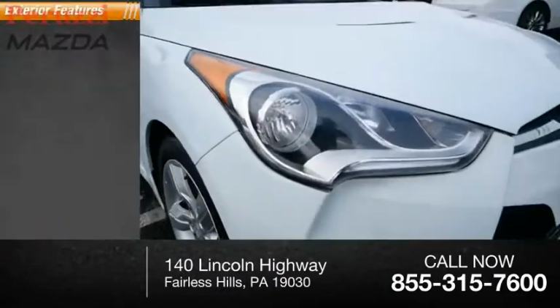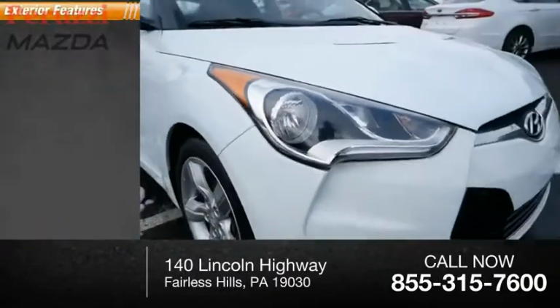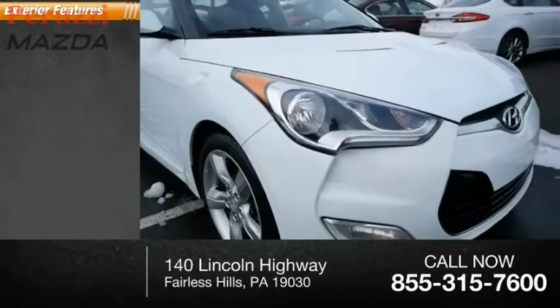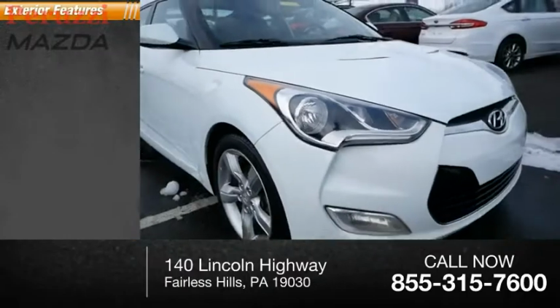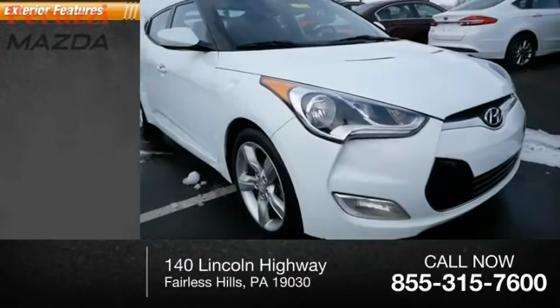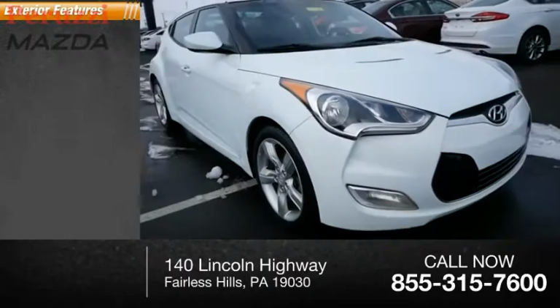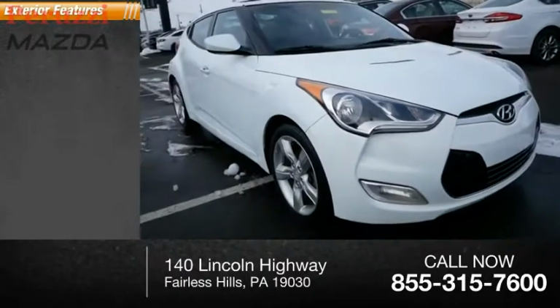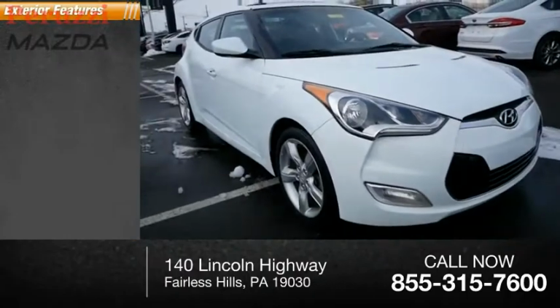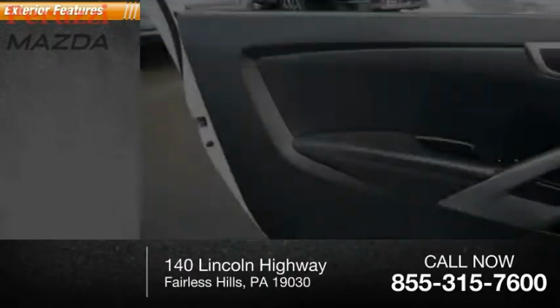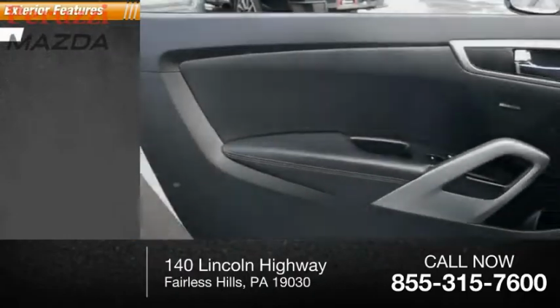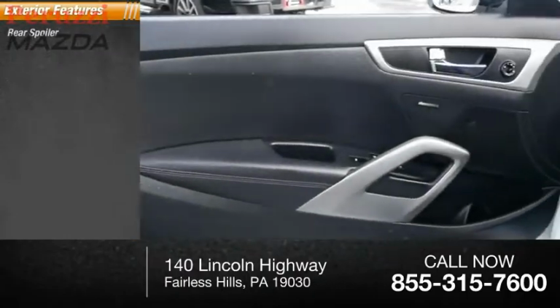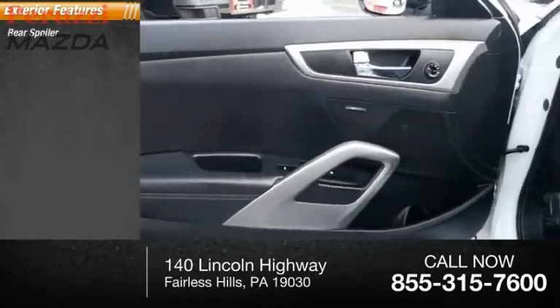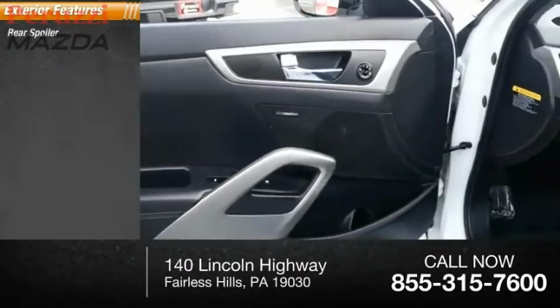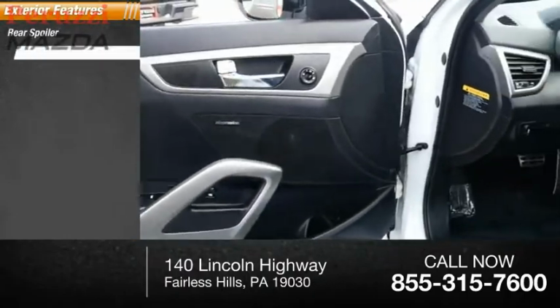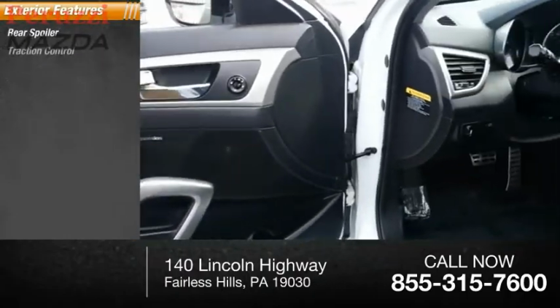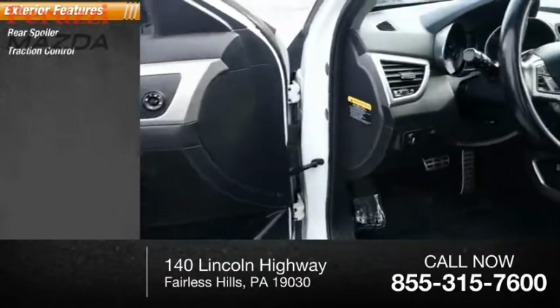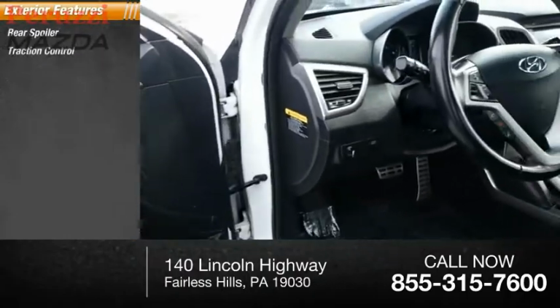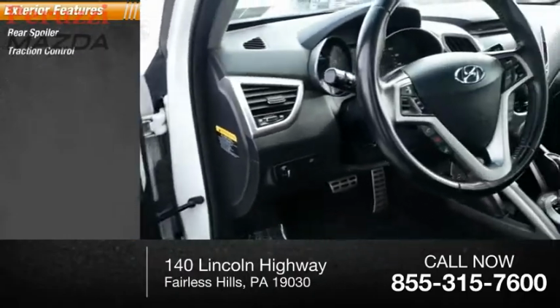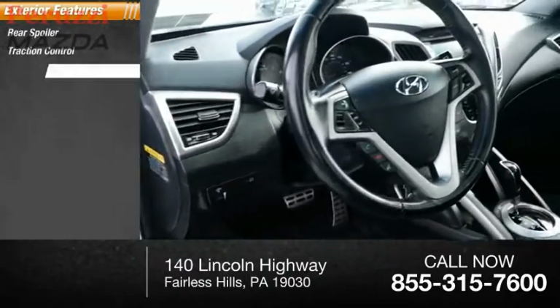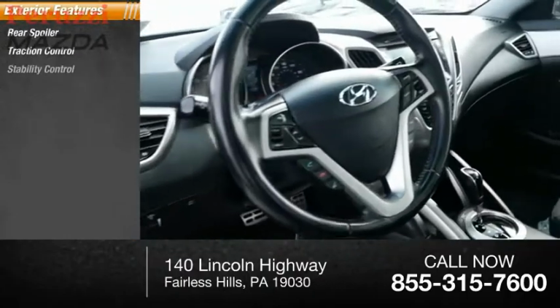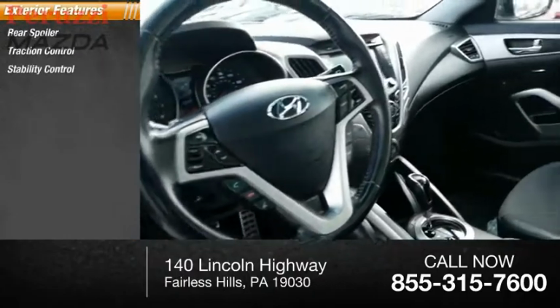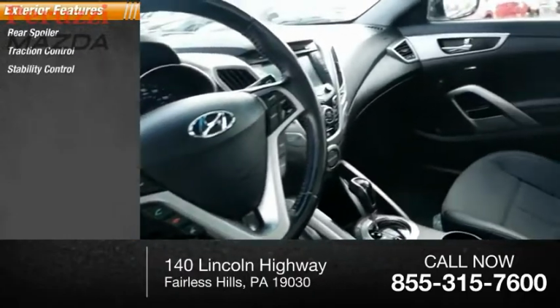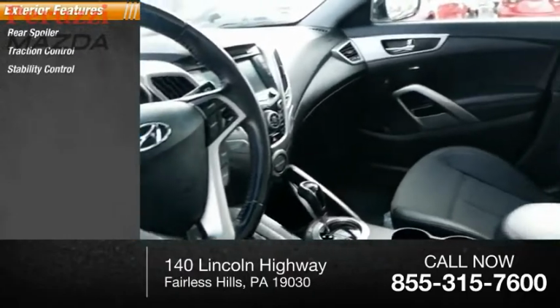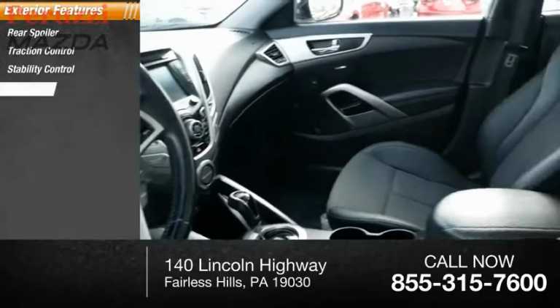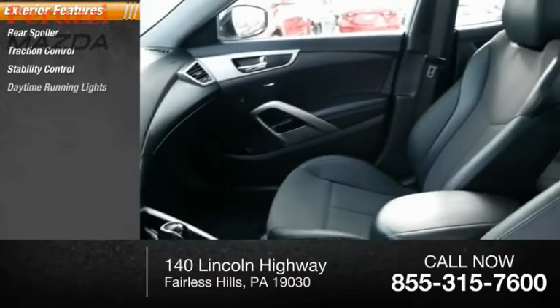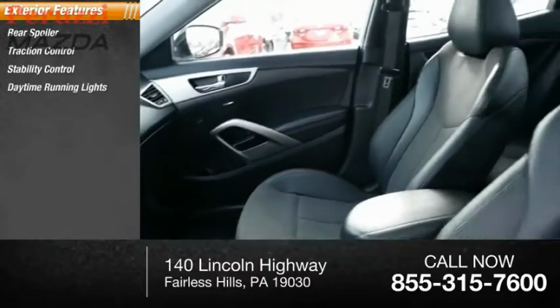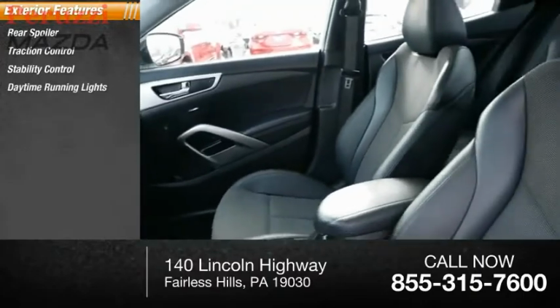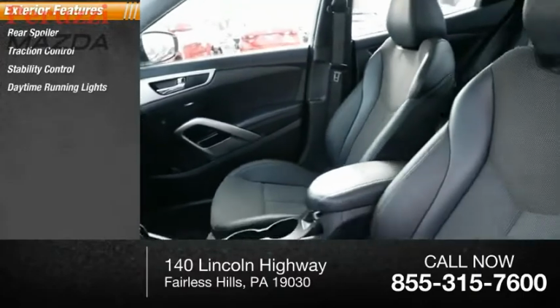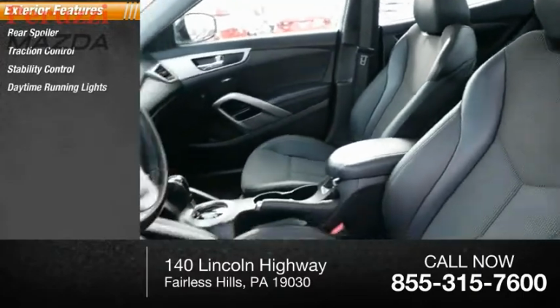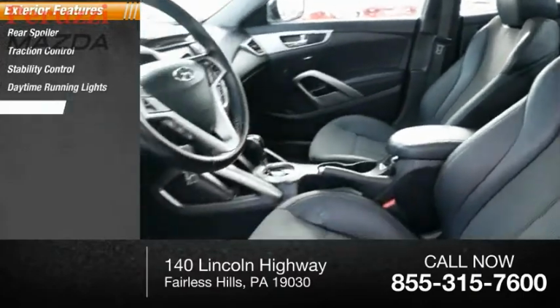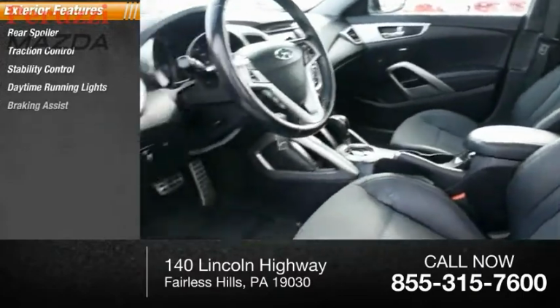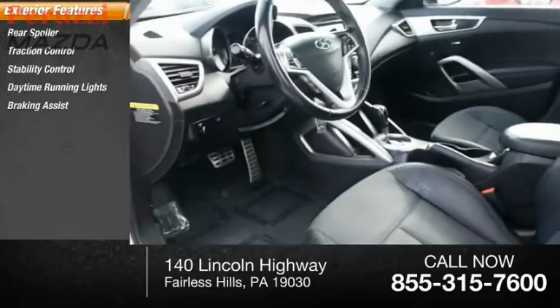Here are some of this vehicle's great options: rear spoiler, traction control, stability control, daytime running lights, and braking assist.